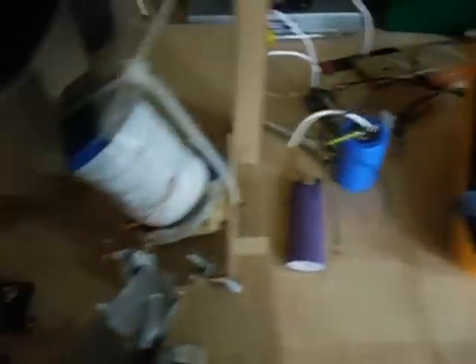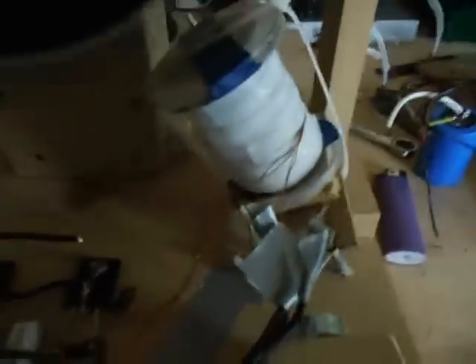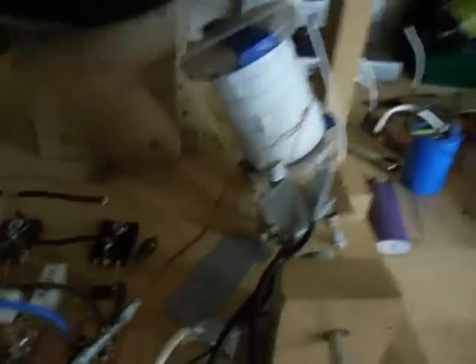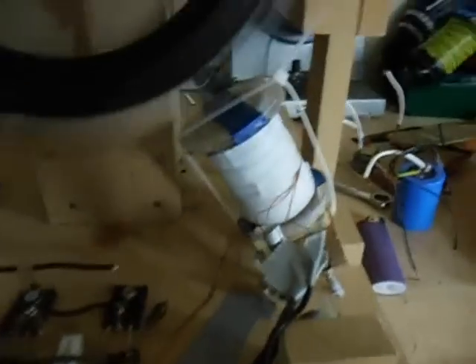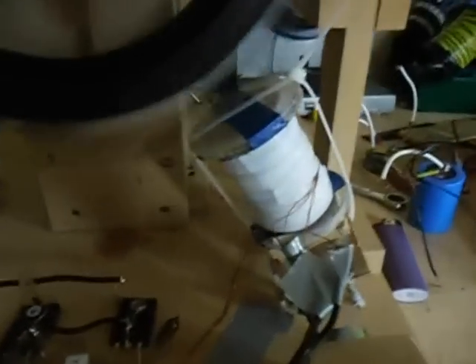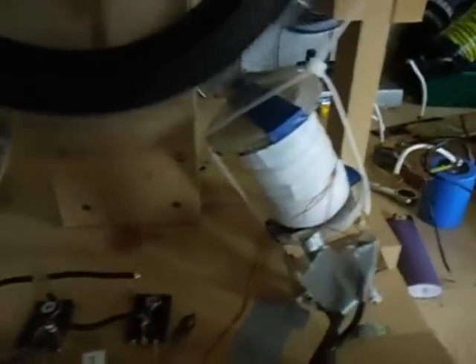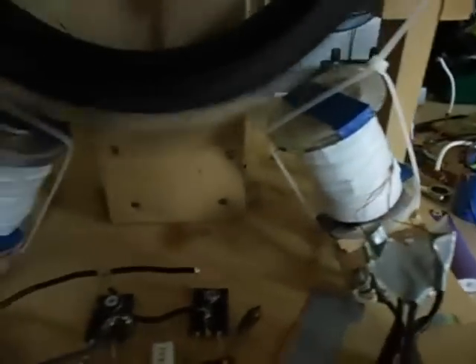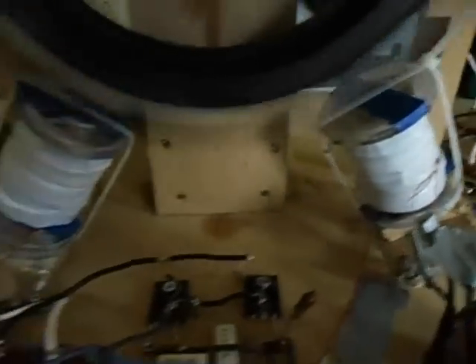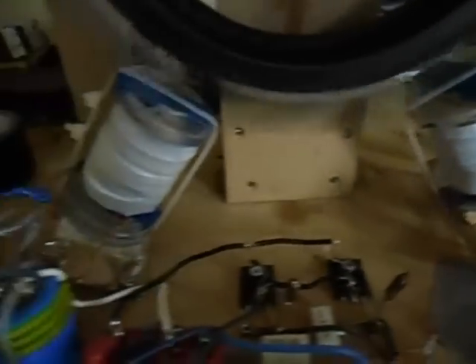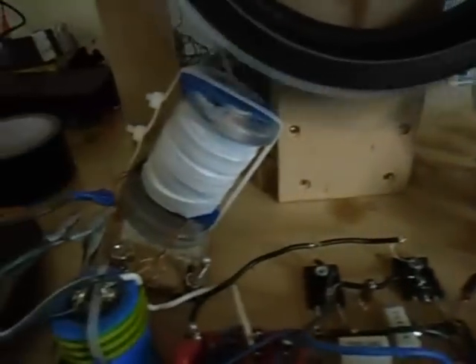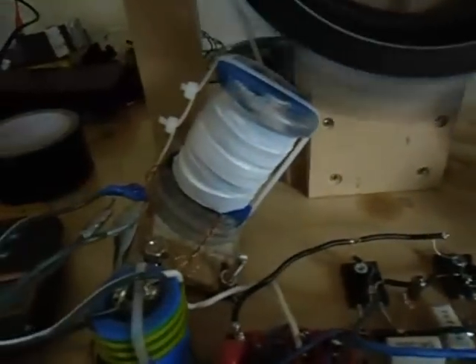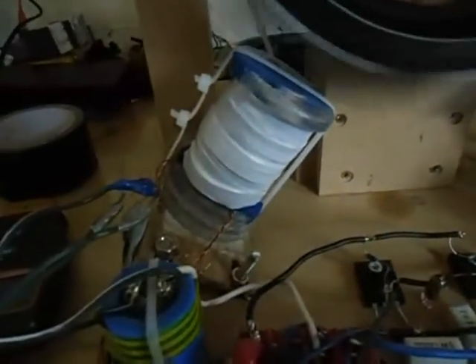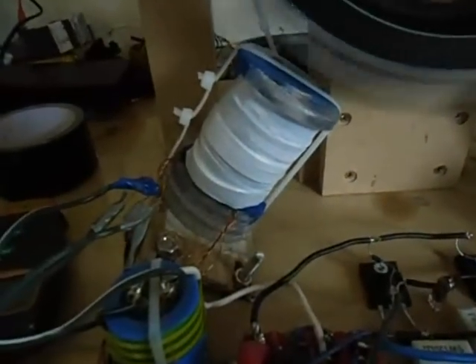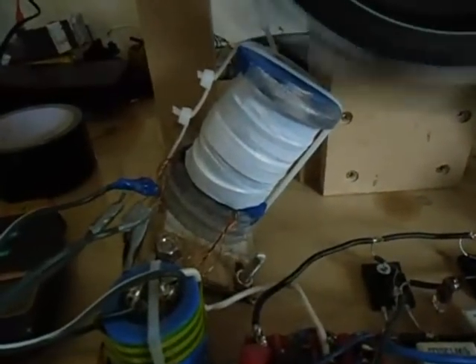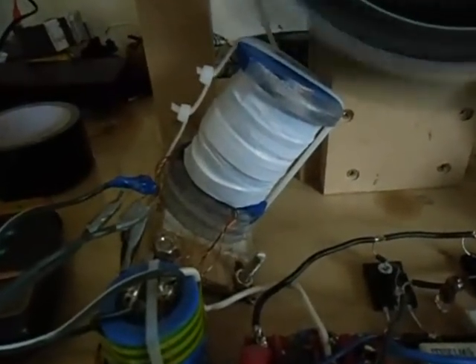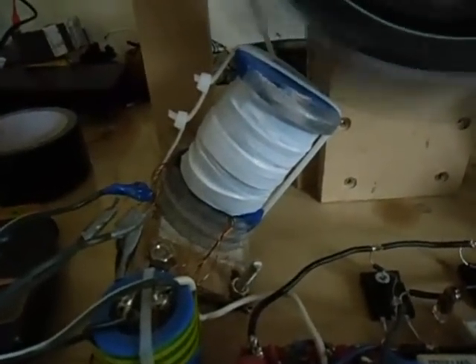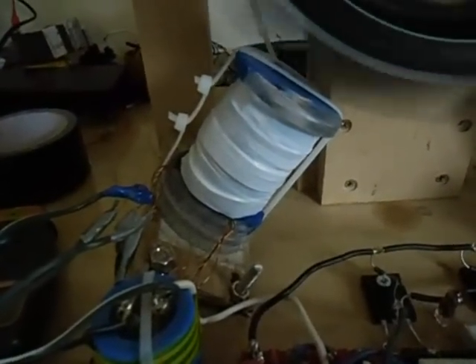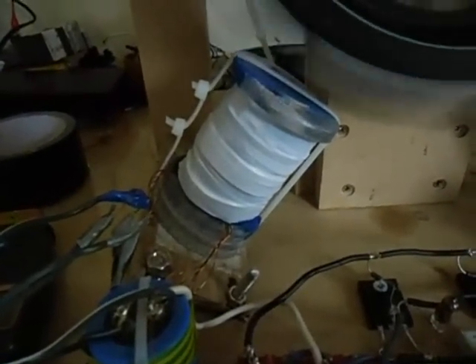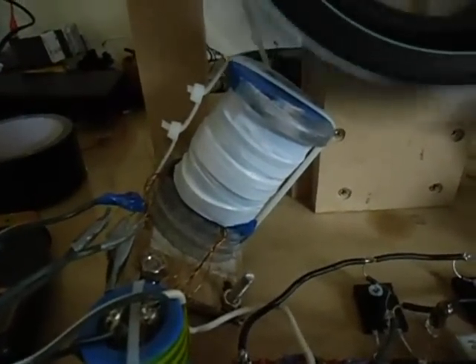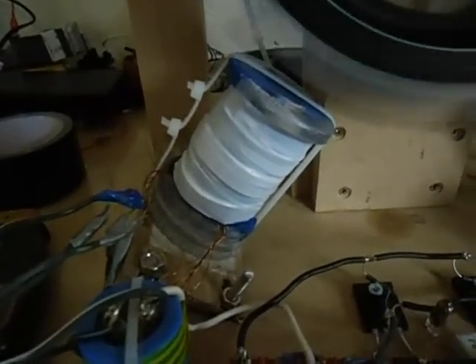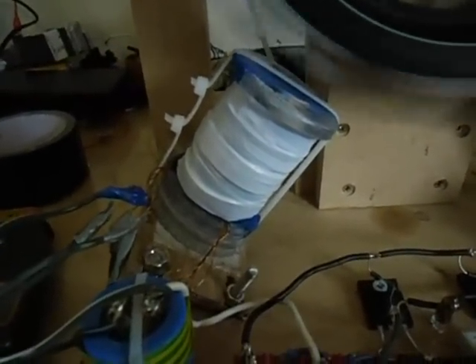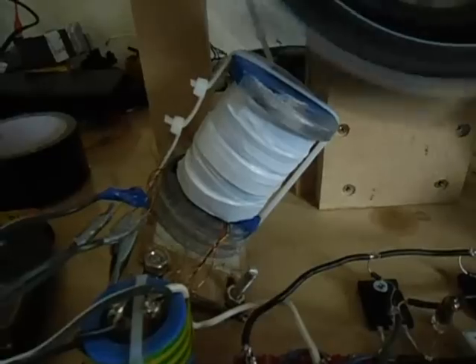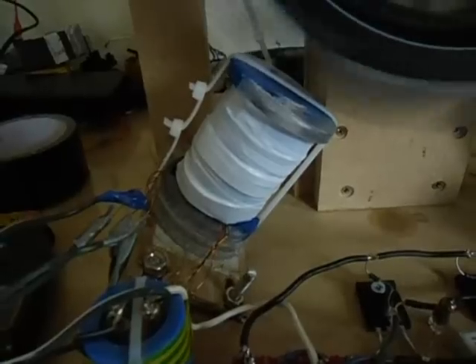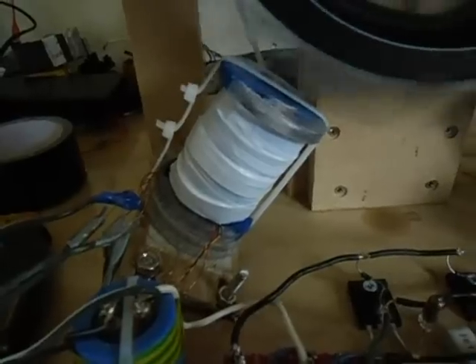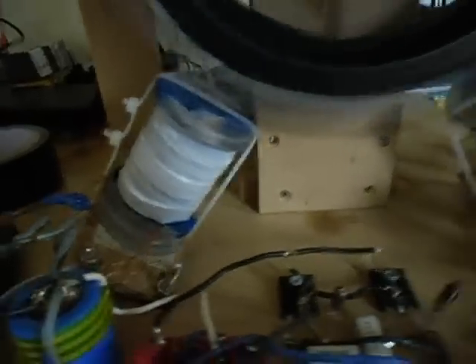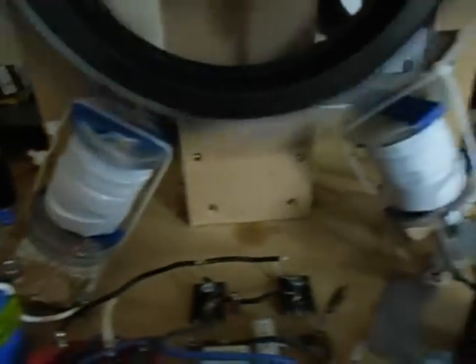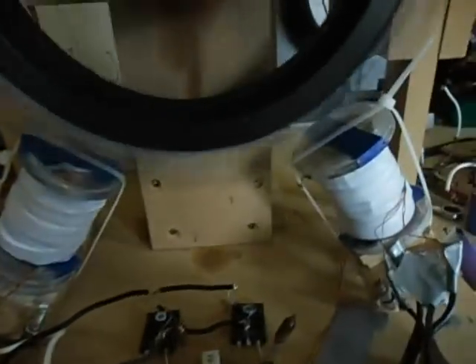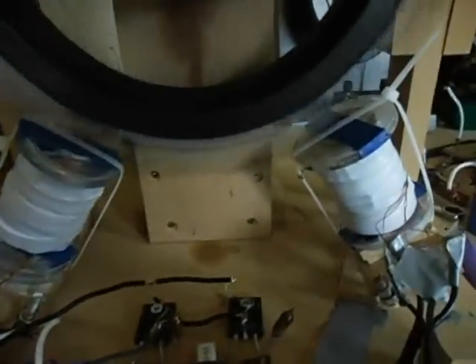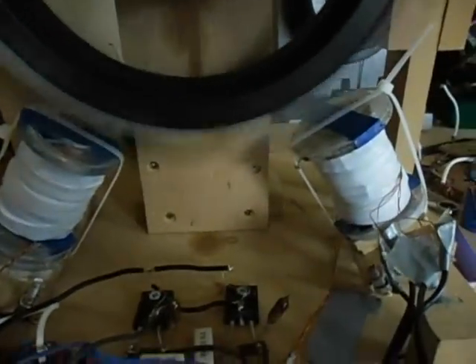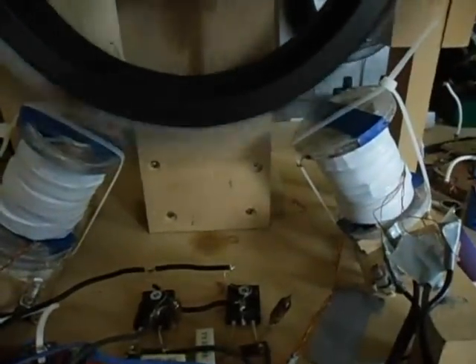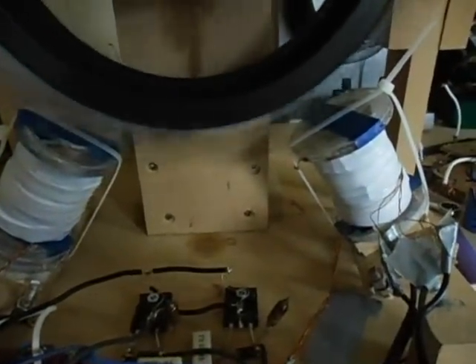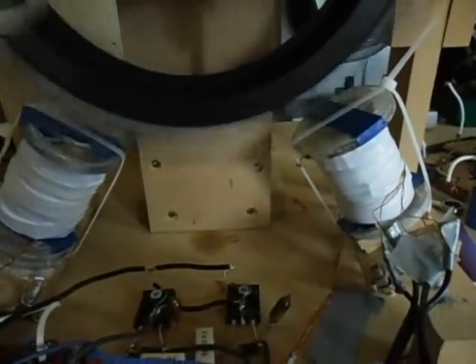I paralleled everything, so there are four strings of wire on every coil, meaning I have eight strings of wire total.